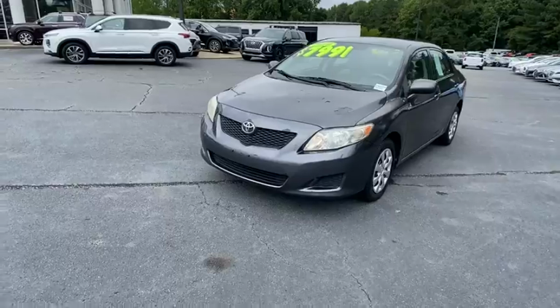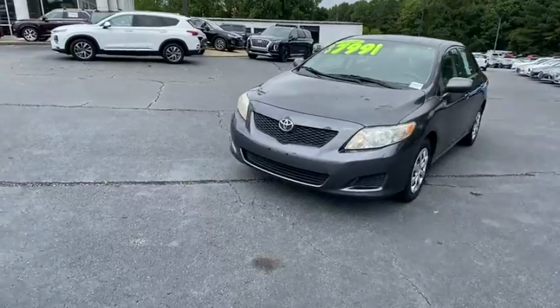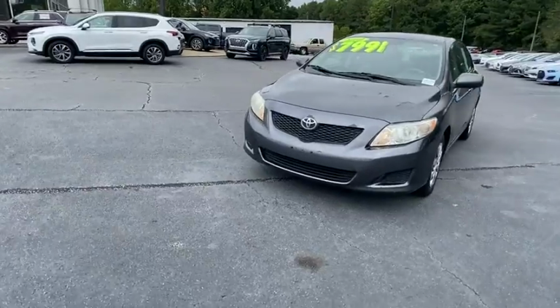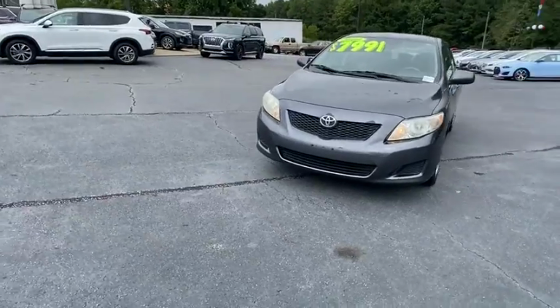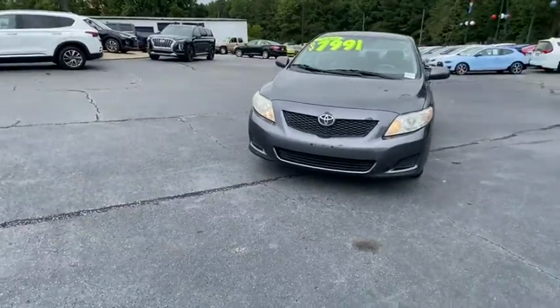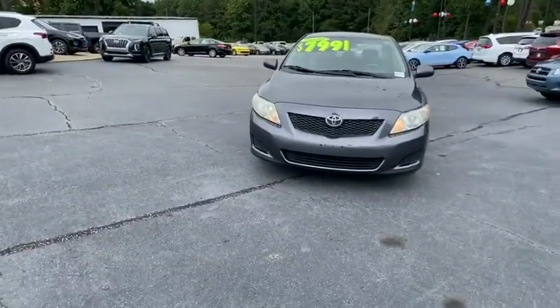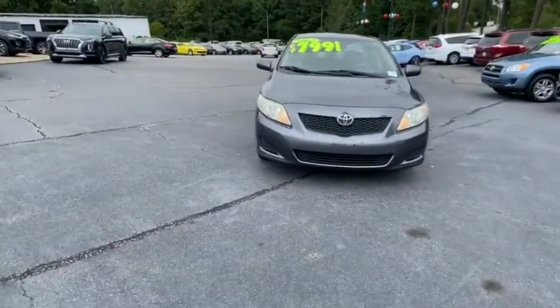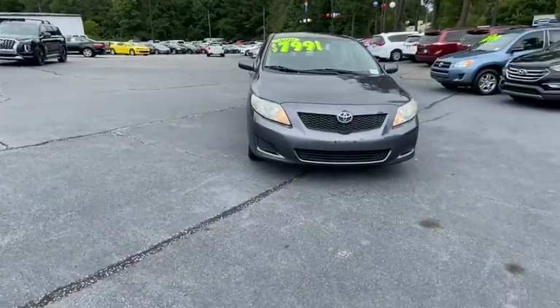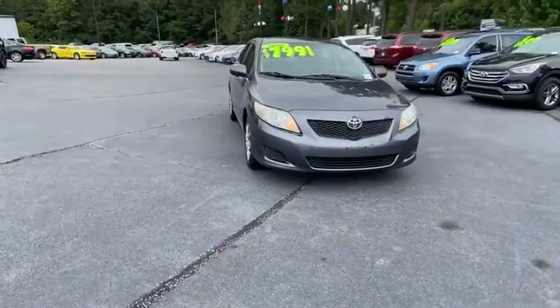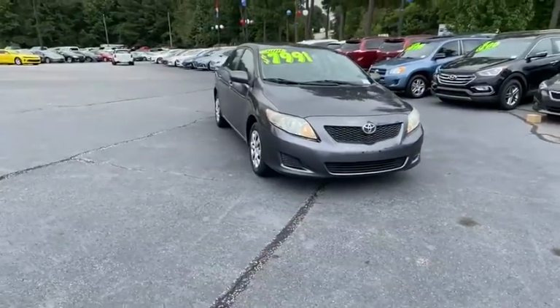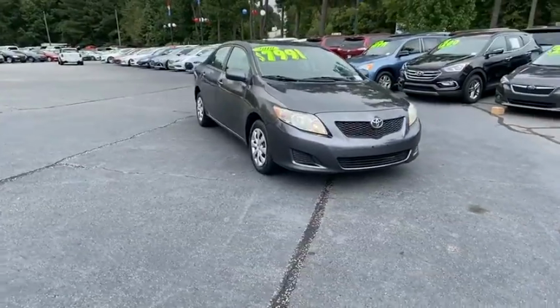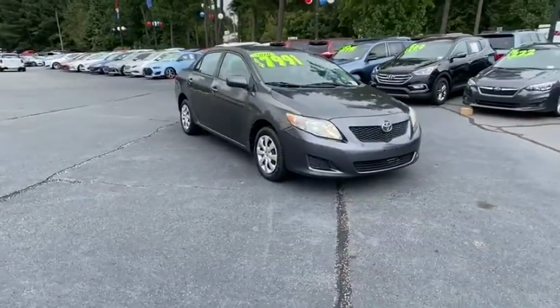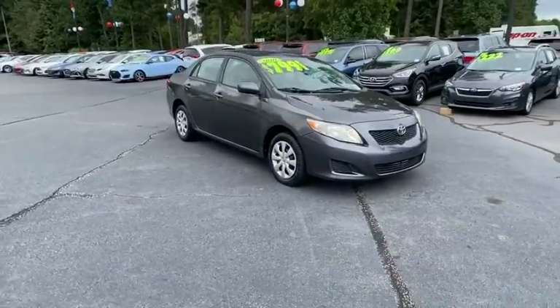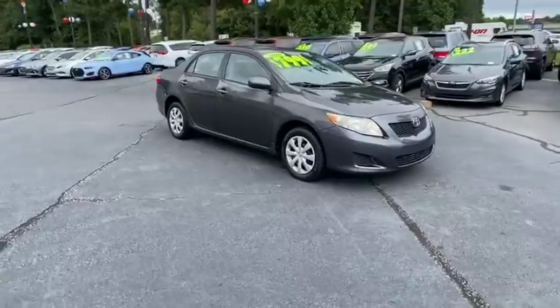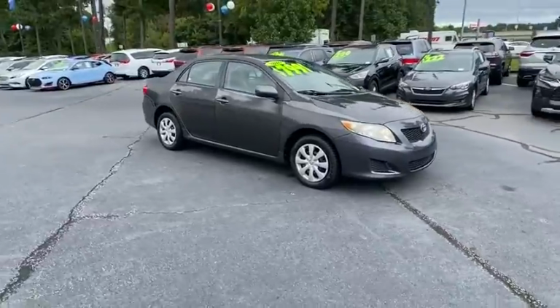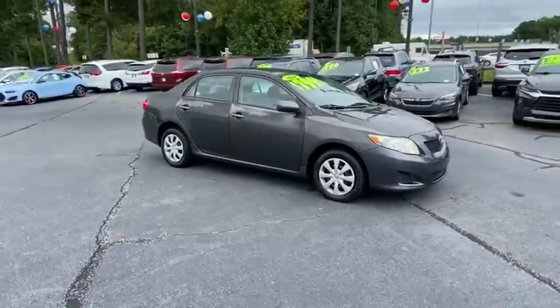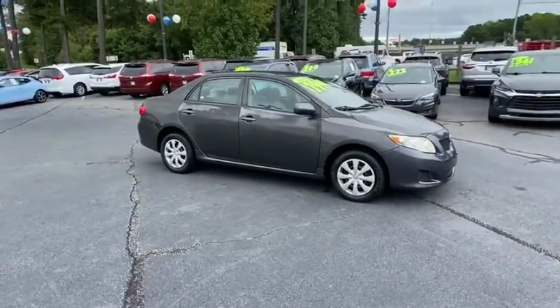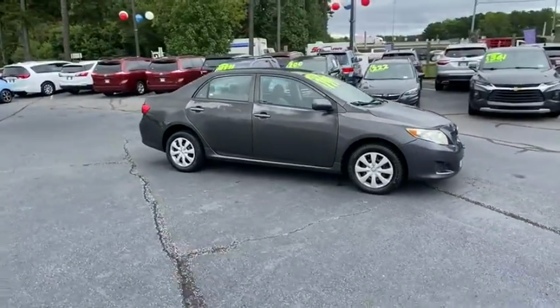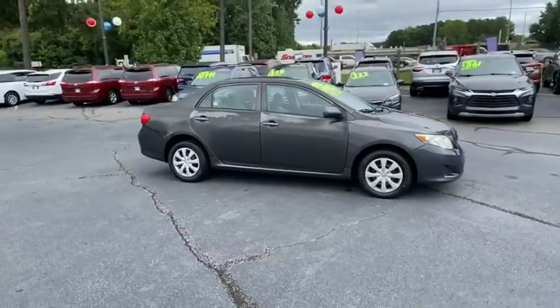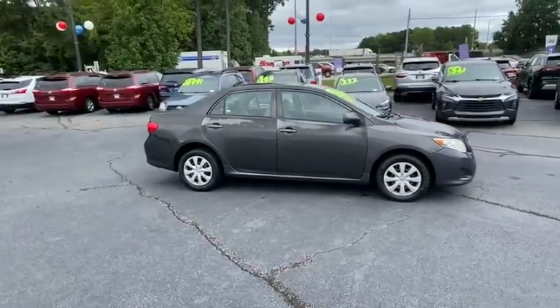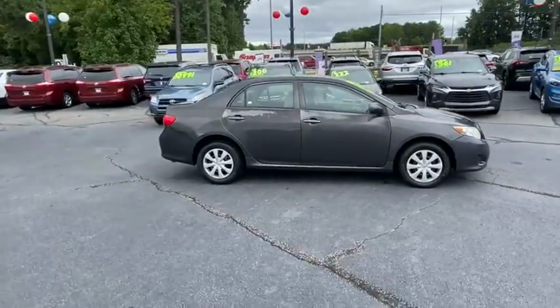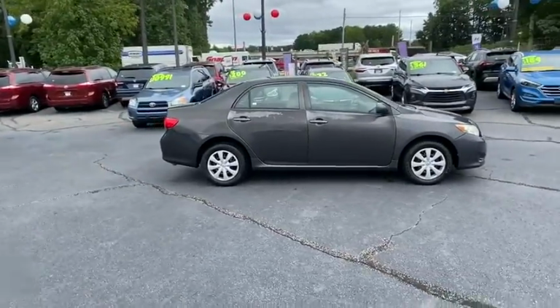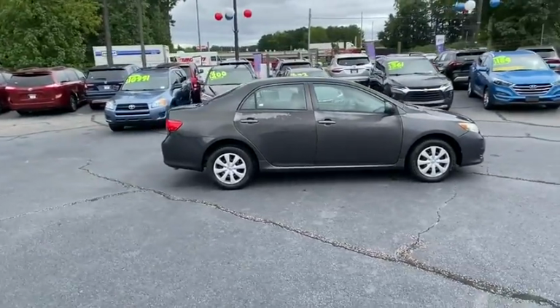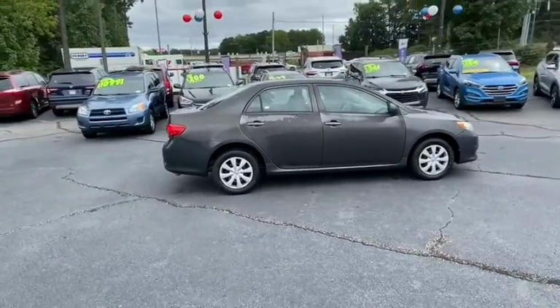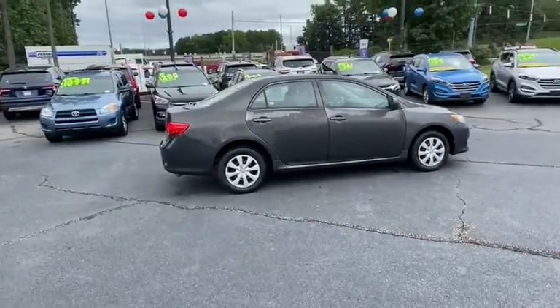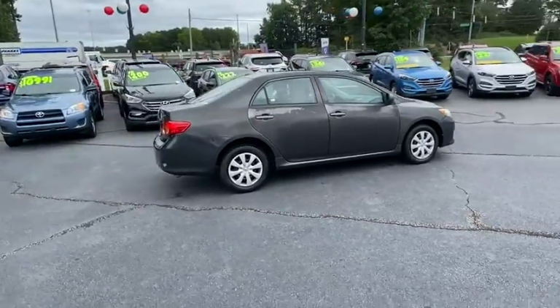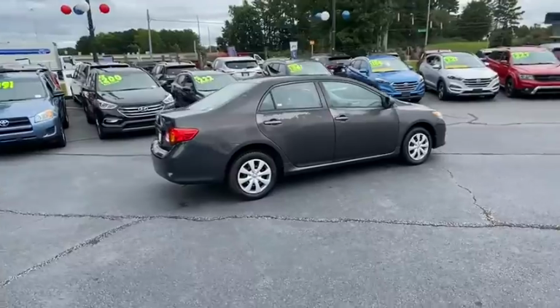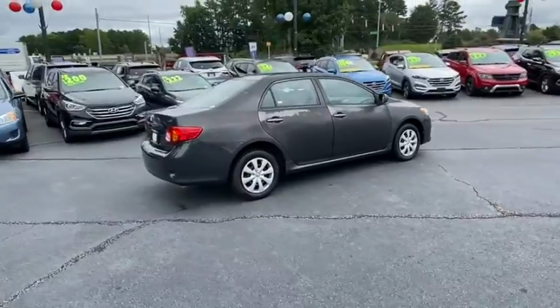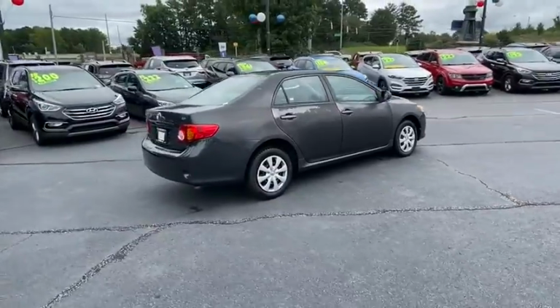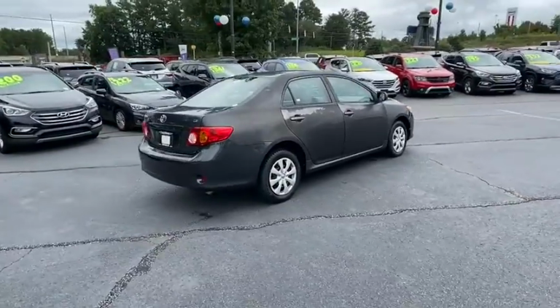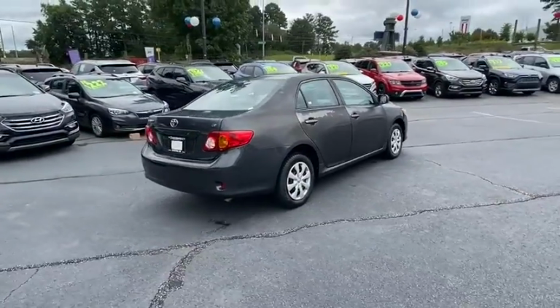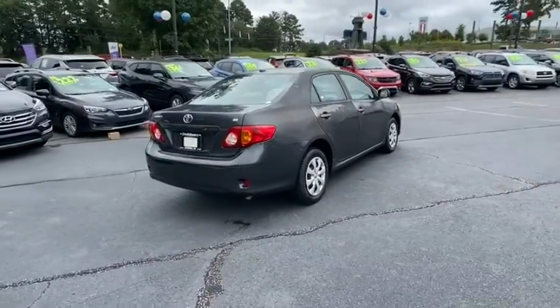Make a great choice today with the 2010 Toyota Corolla. The Corolla is still a great option for those who want dependability, comfort, and value. This vehicle has less than 140,000 miles.